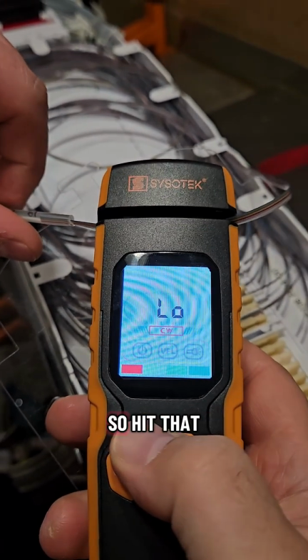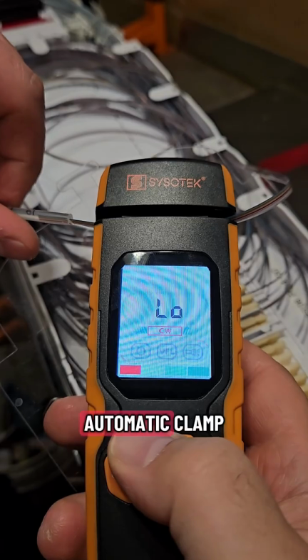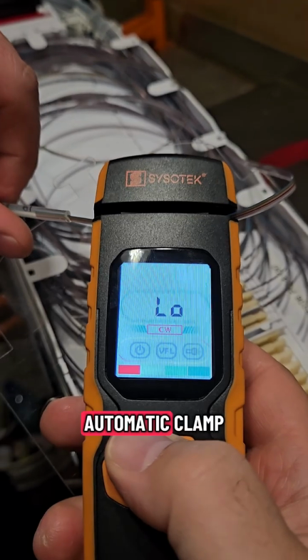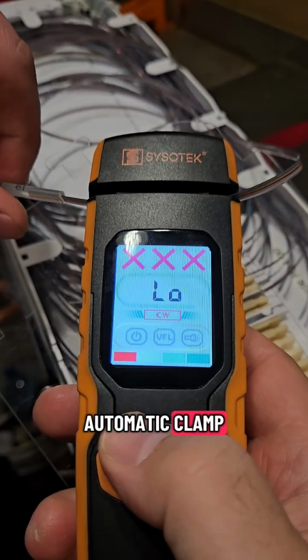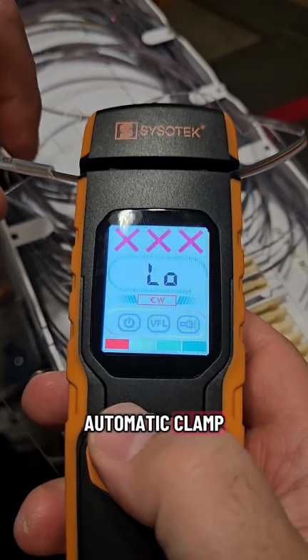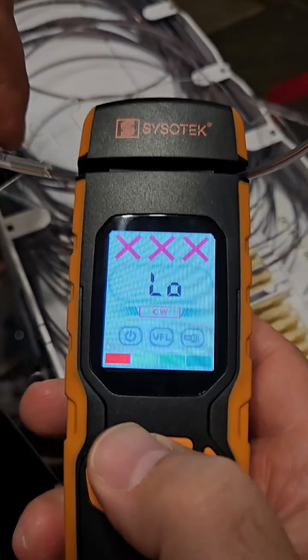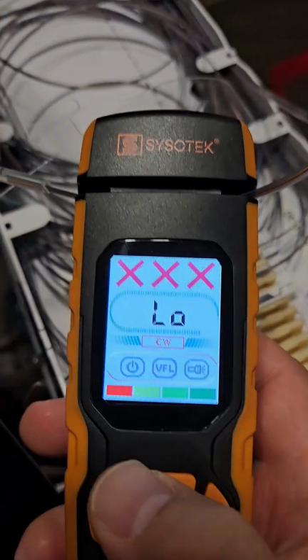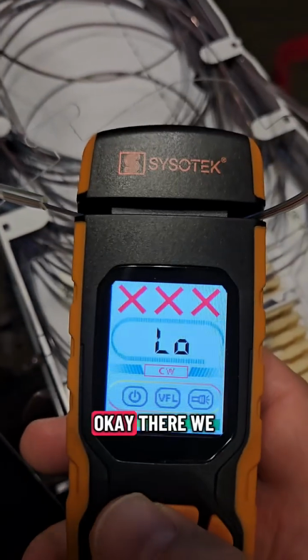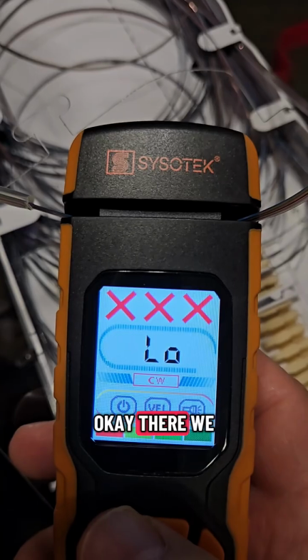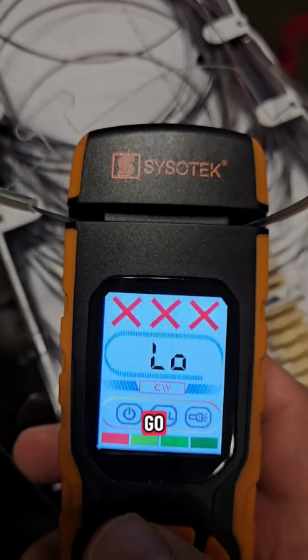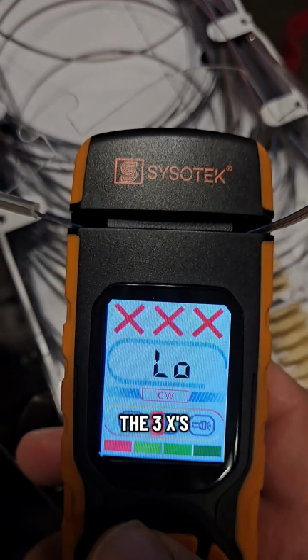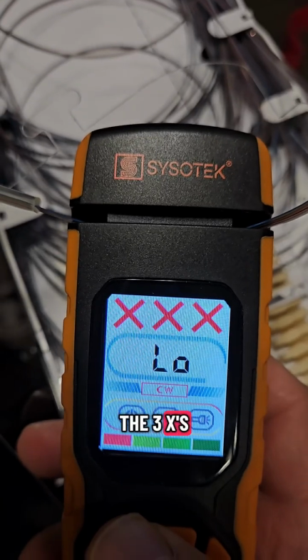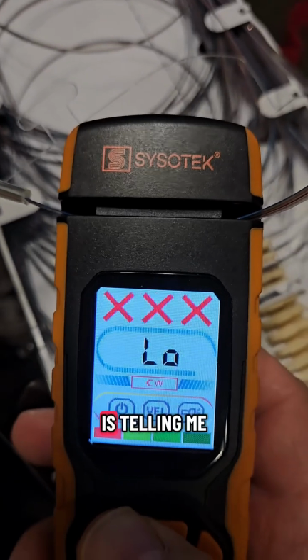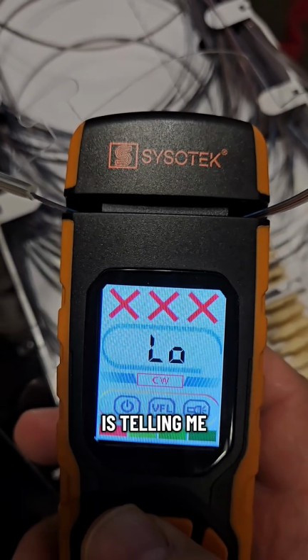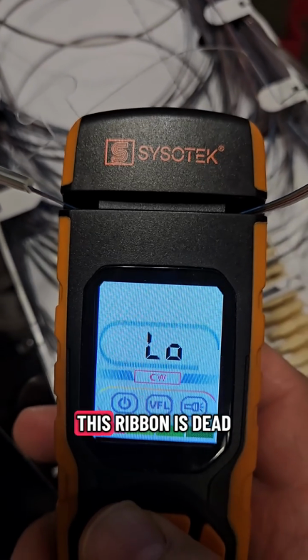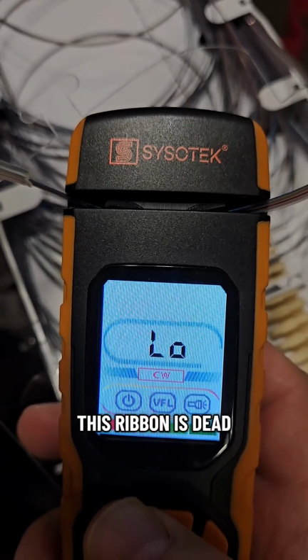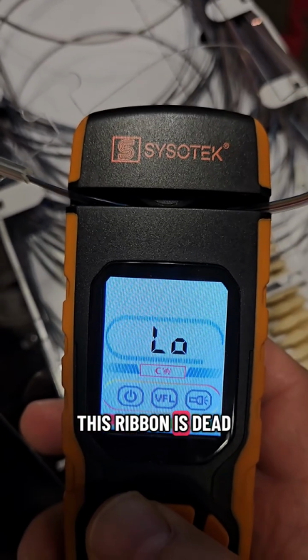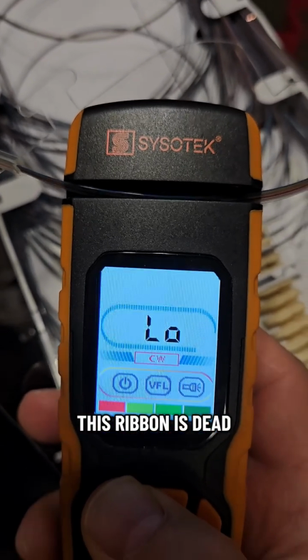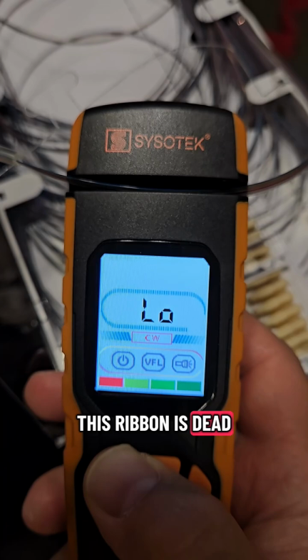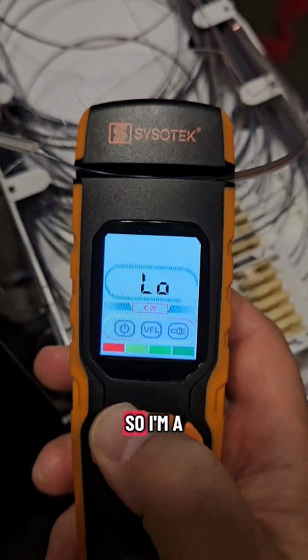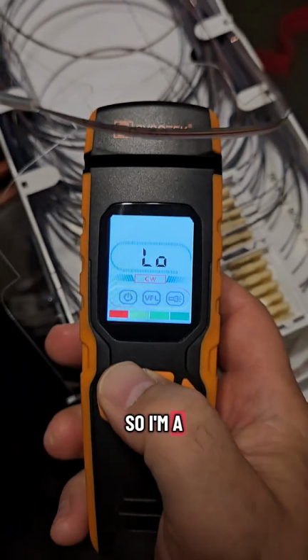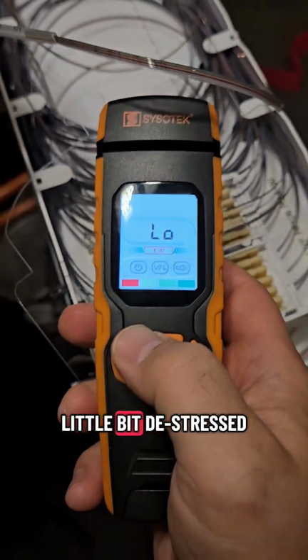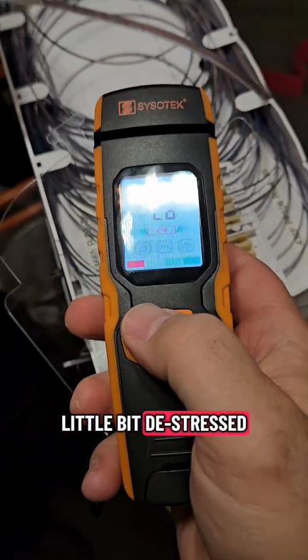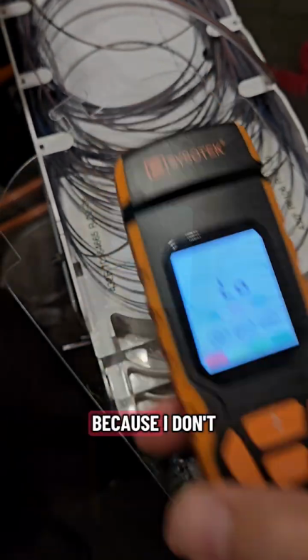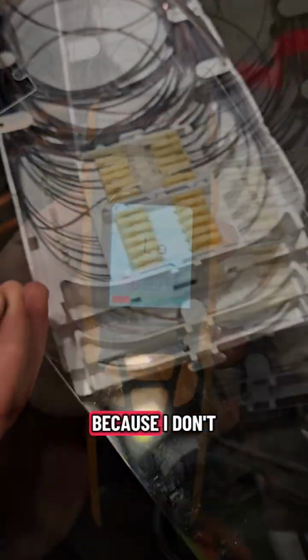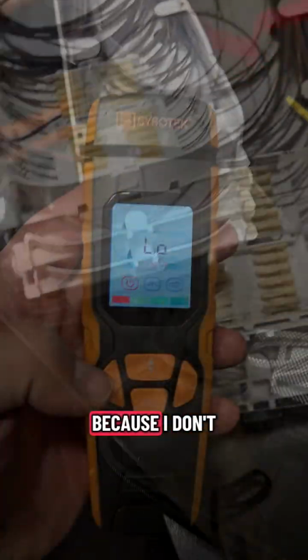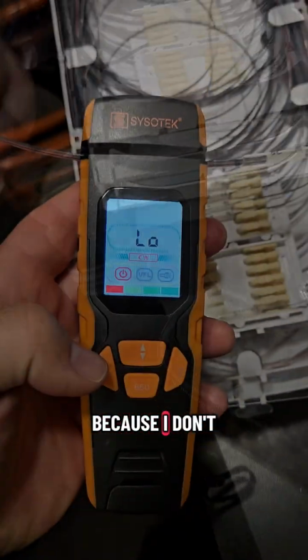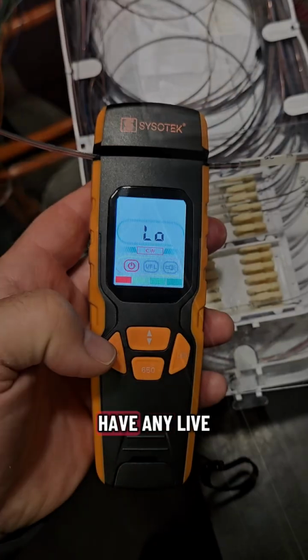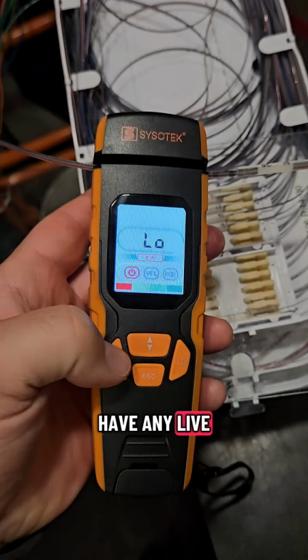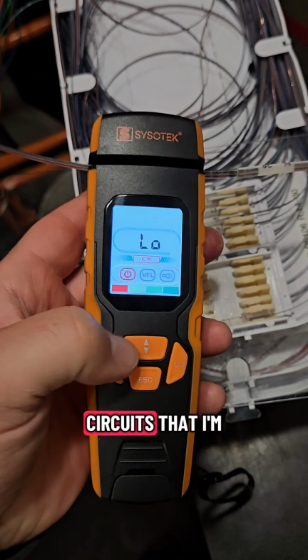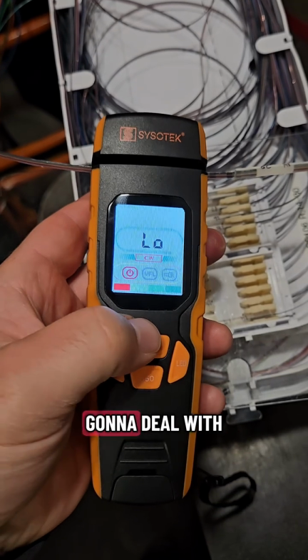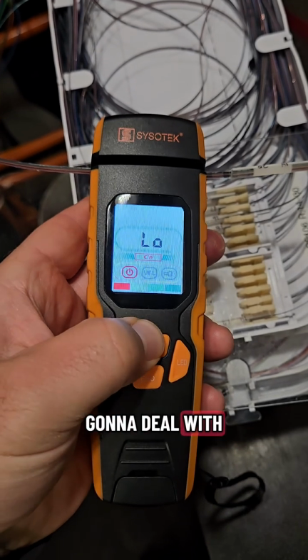Hit that automatic clamp. Okay, there we go — three X's. It's telling me this ribbon is dead, so I'm a little de-stressed because I don't have any live circuits to deal with.